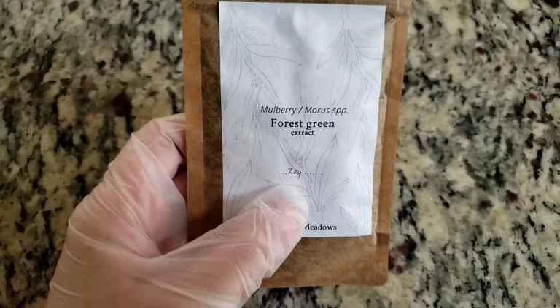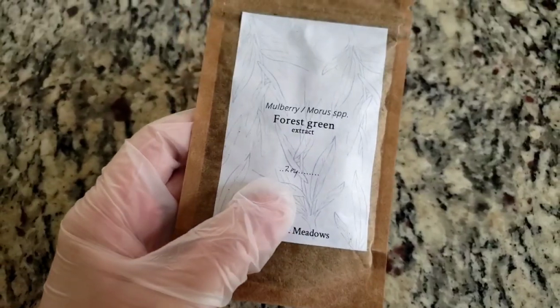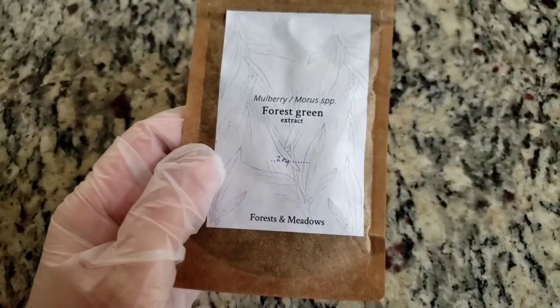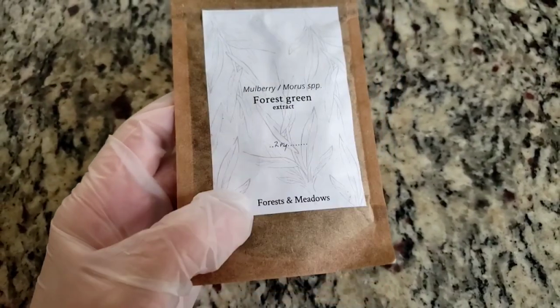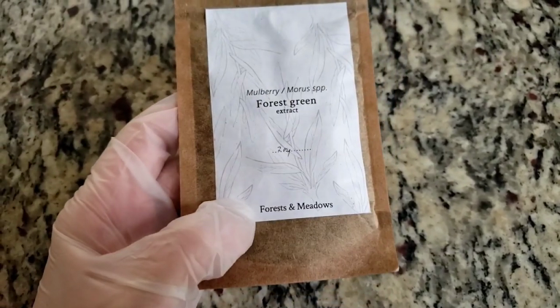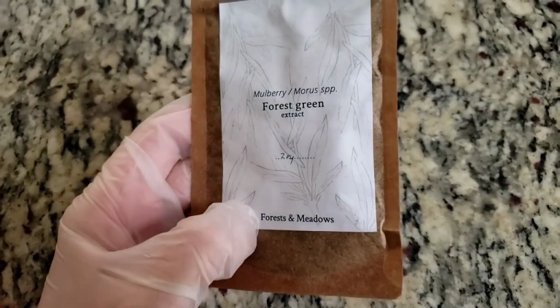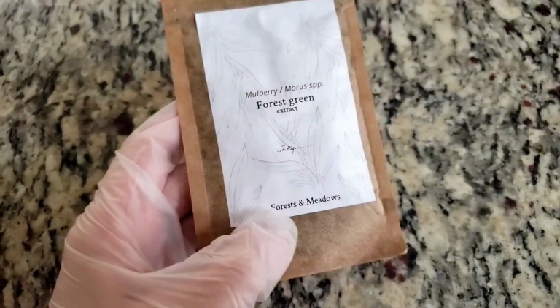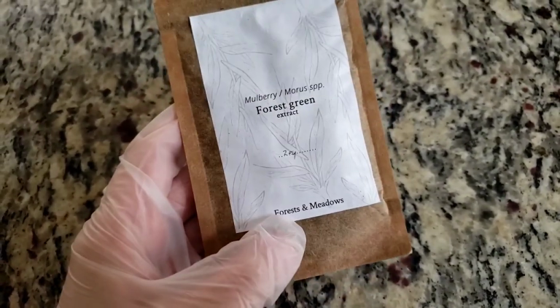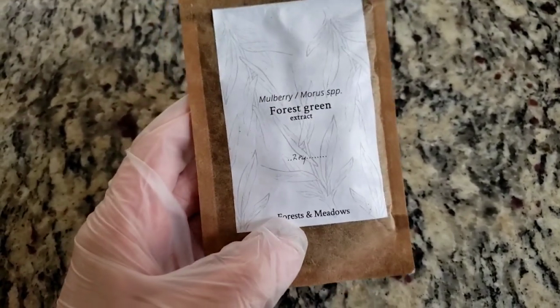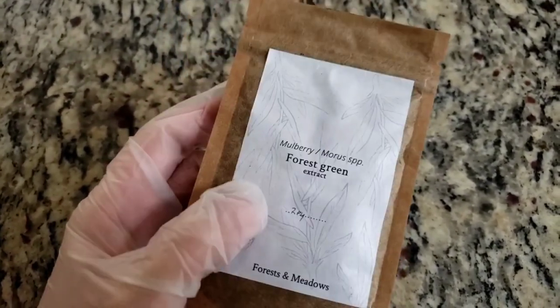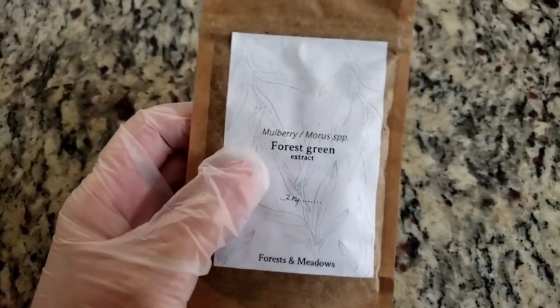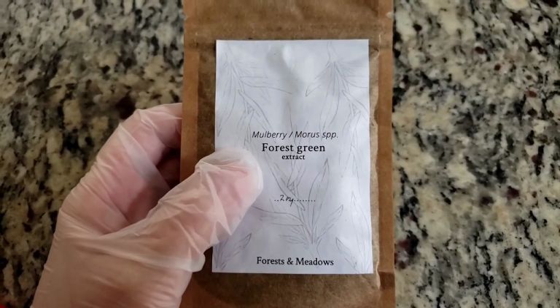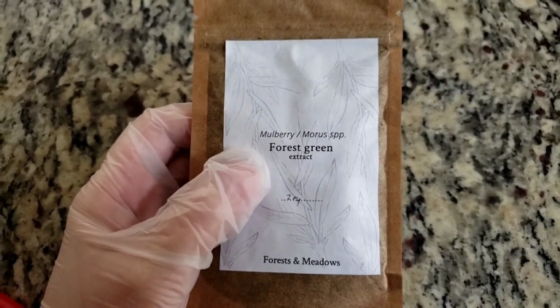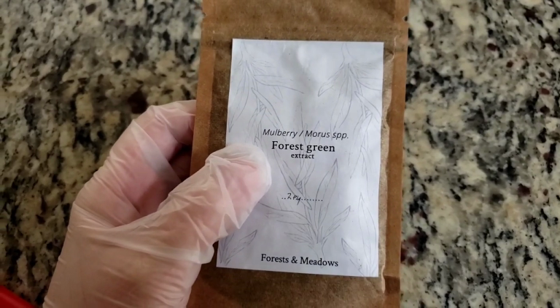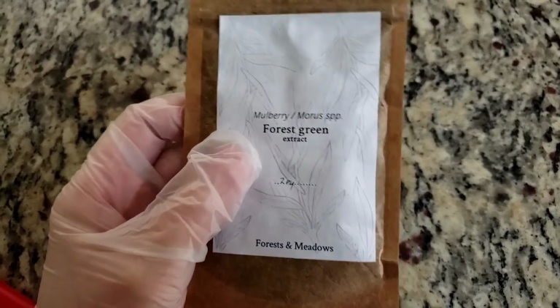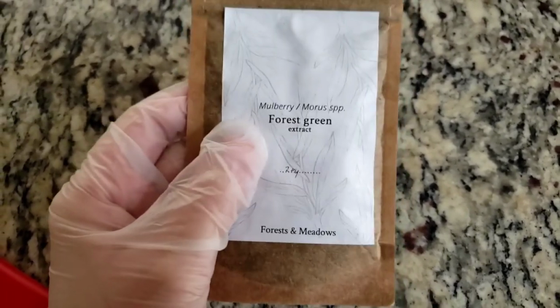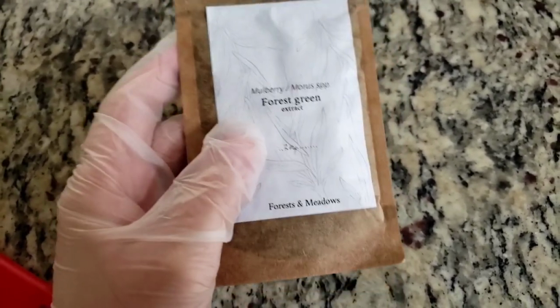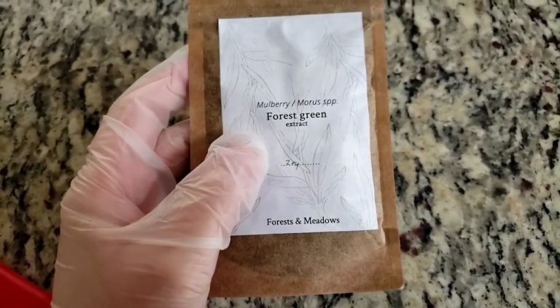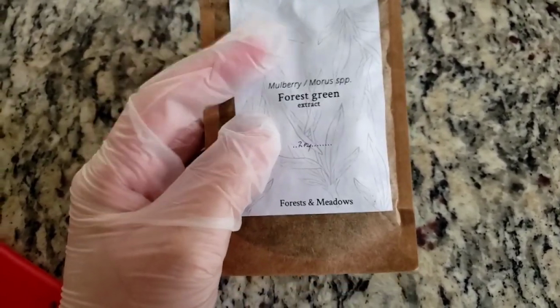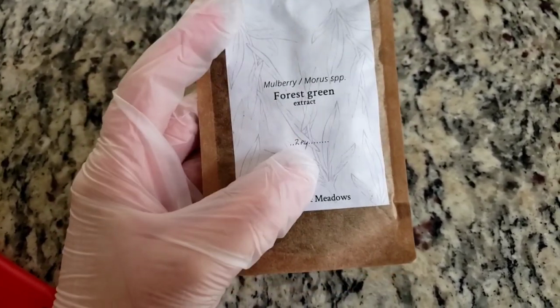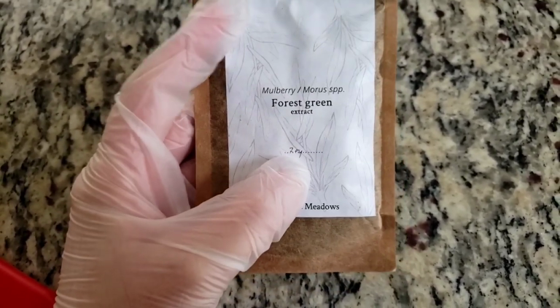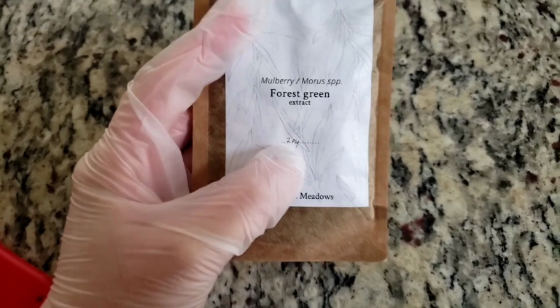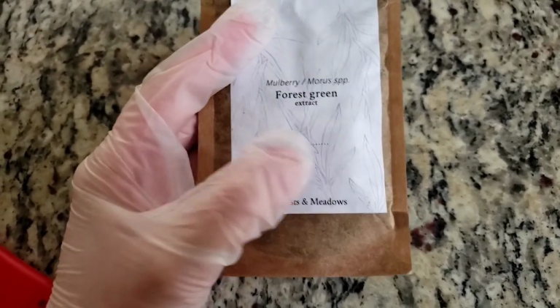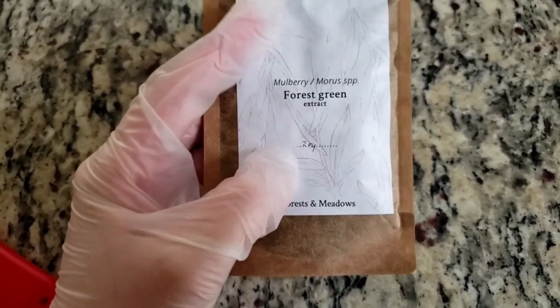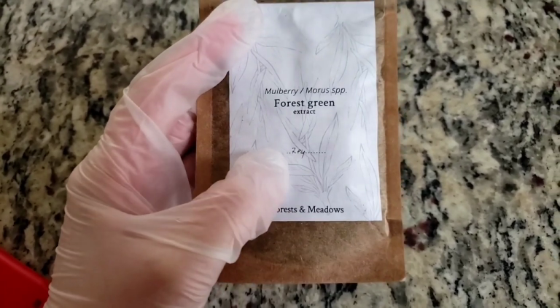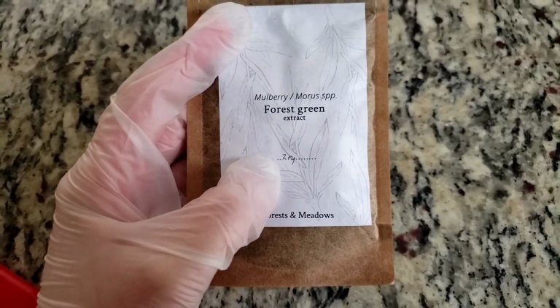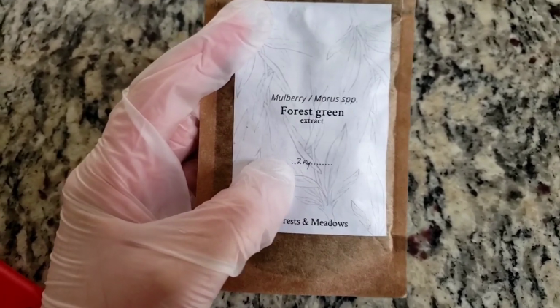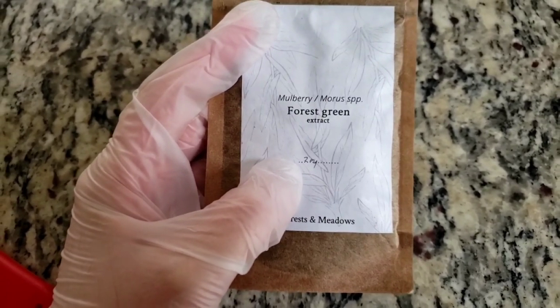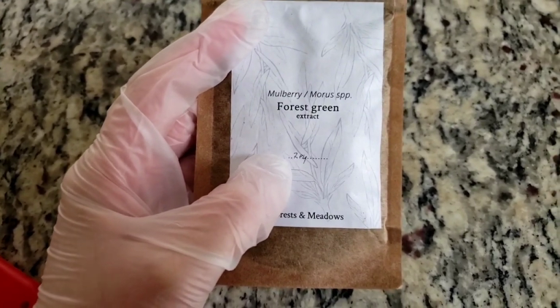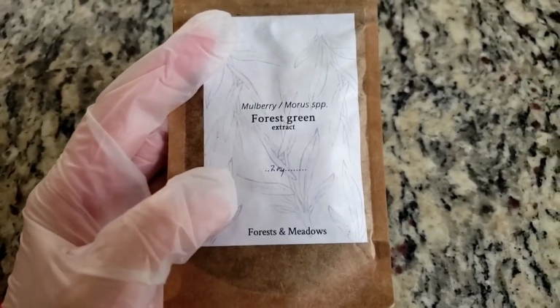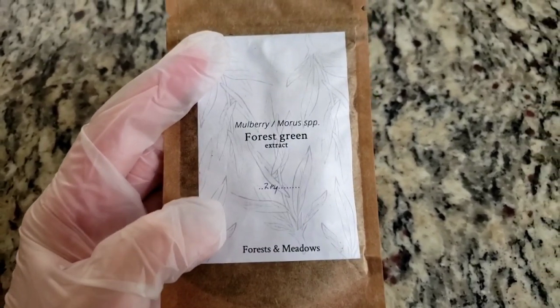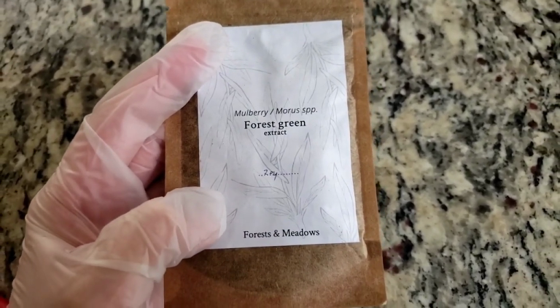Good morning, everyone. I'm back with another Lithuanian product. This is mulberry extract — what that actually is is called chlorophyllin. Chlorophyll is the green, obviously, in all of our plants.